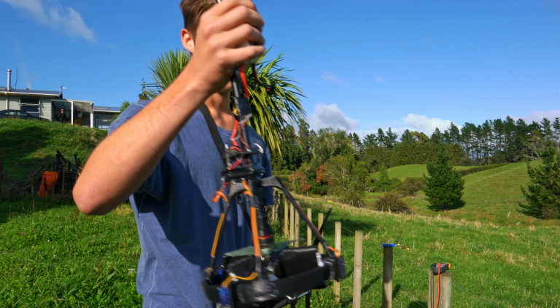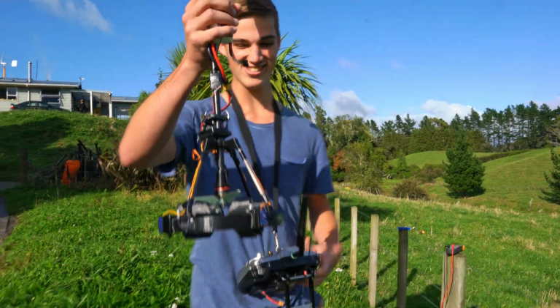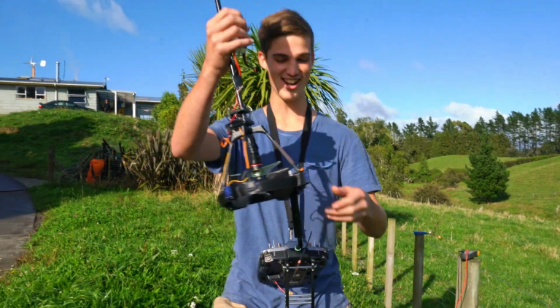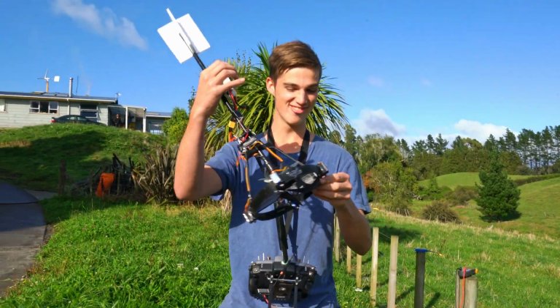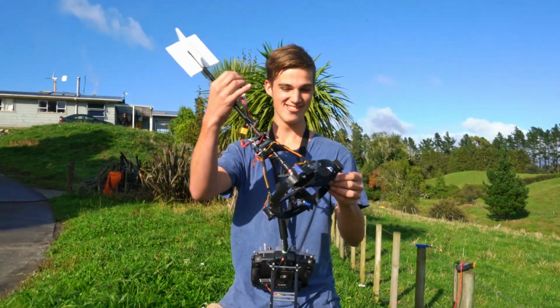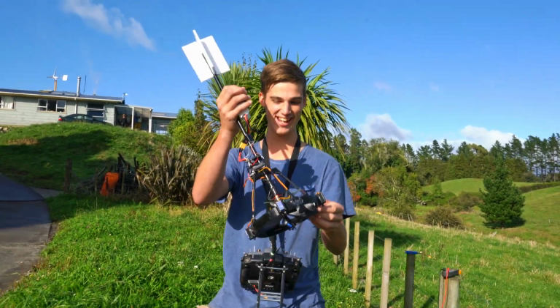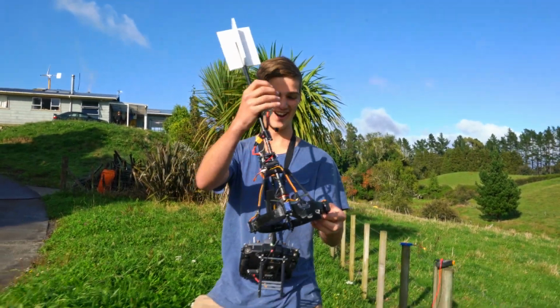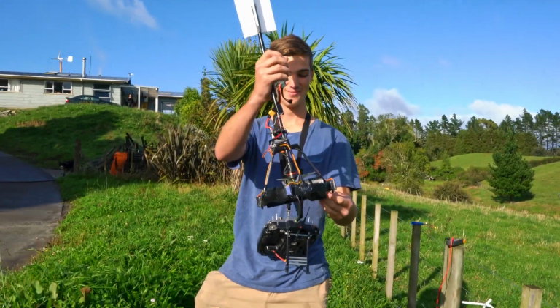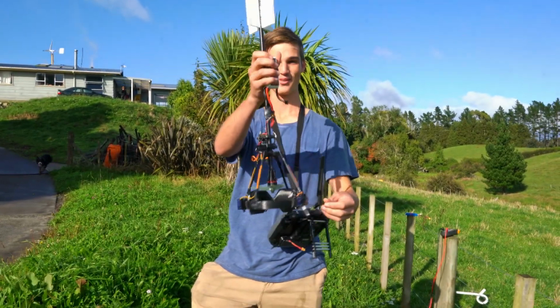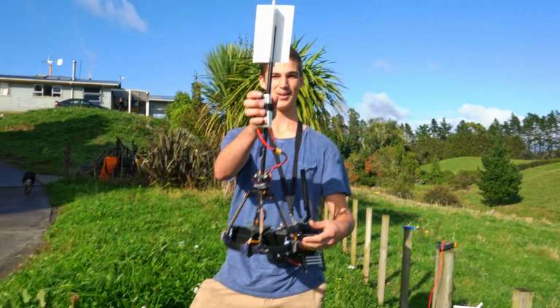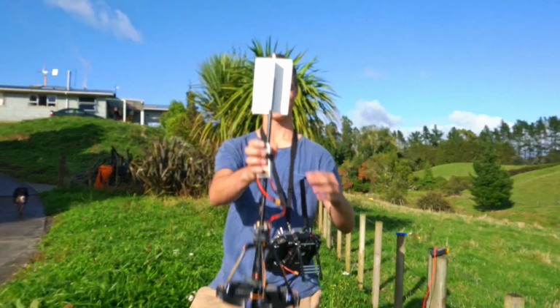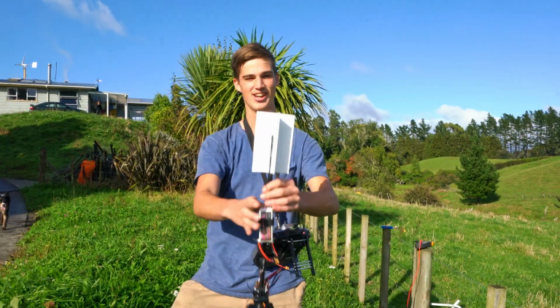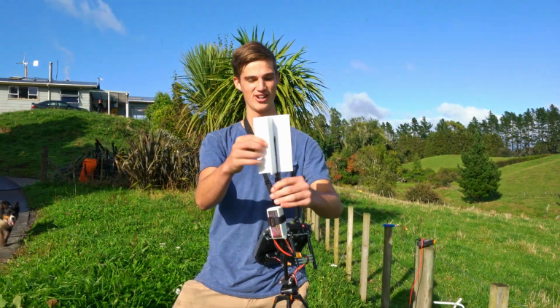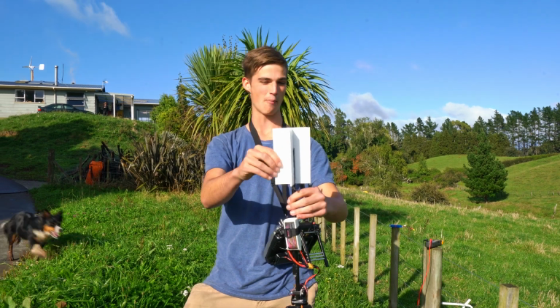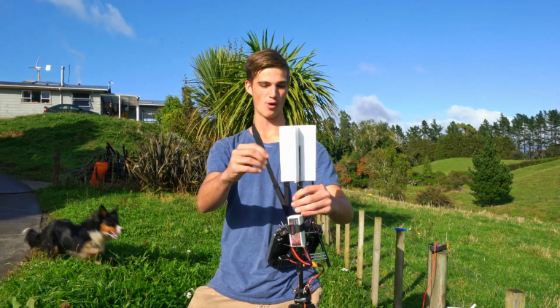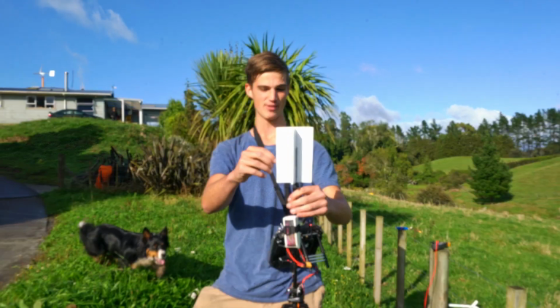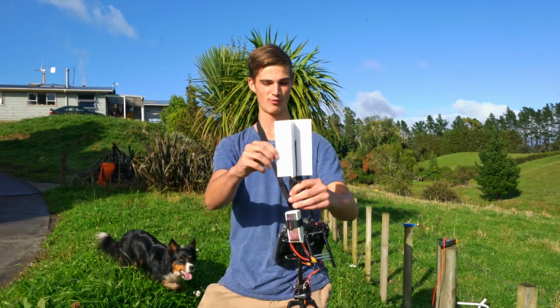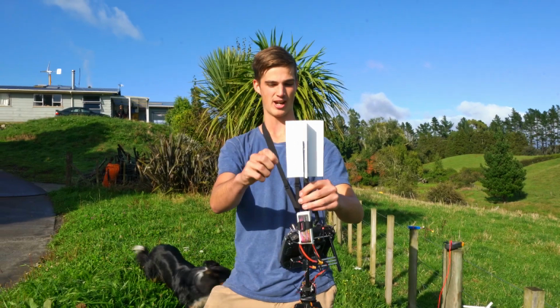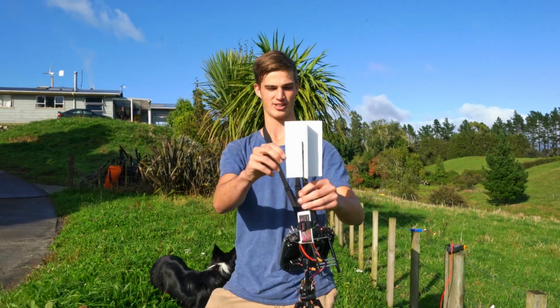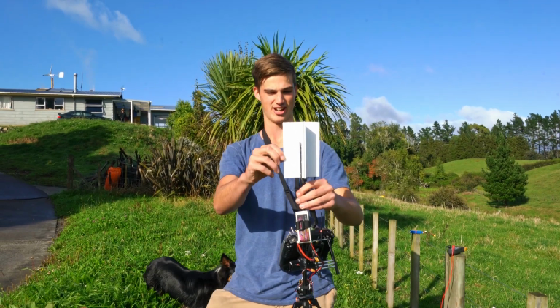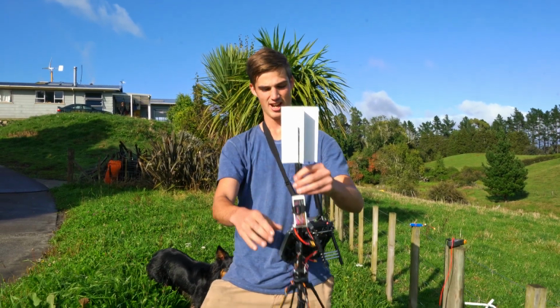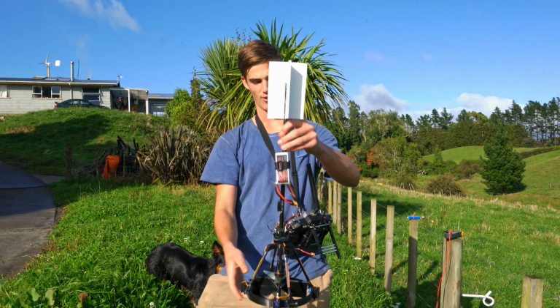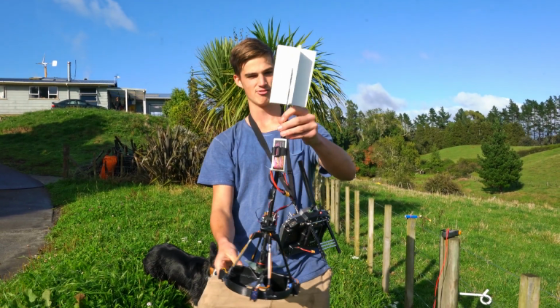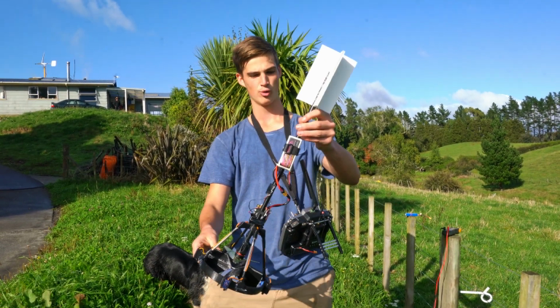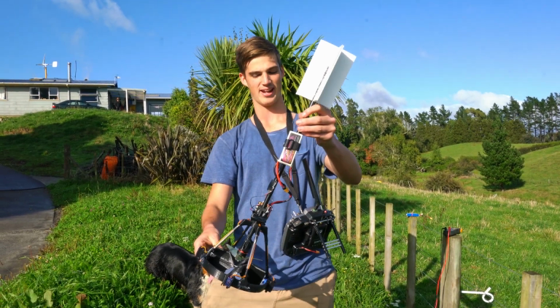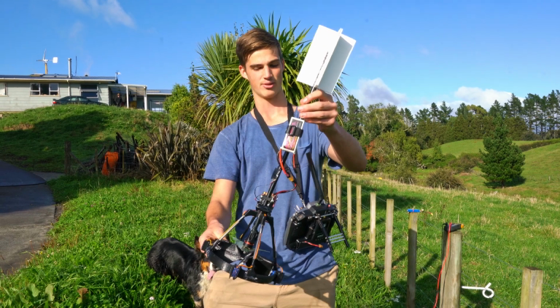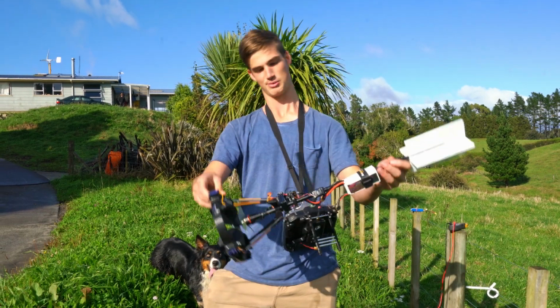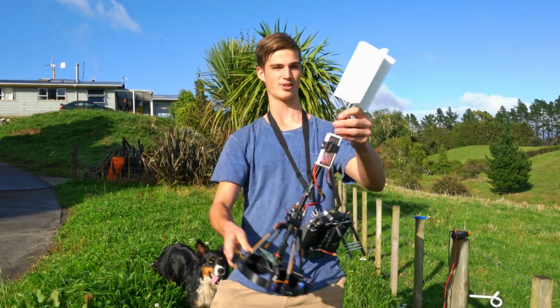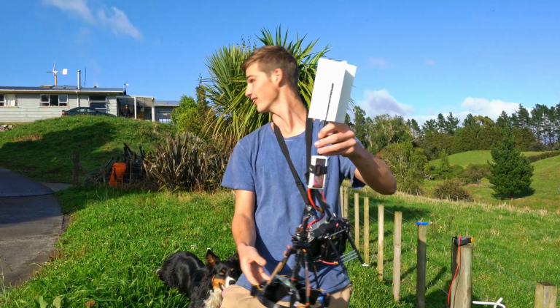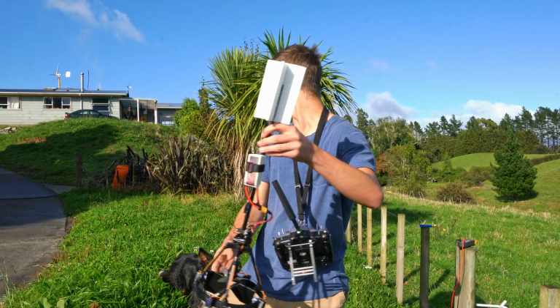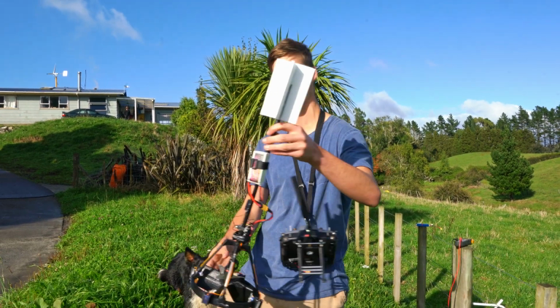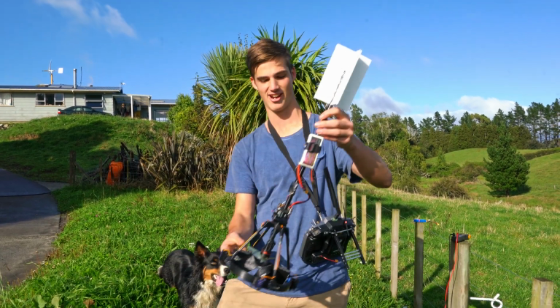That actually flies really, really, really well — I'm quite impressed. The fin on the top has made all the difference. Before that, and I'll chuck some footage in, before that you'd roll to about here and it would just spin upside down and lawn dart into the ground.